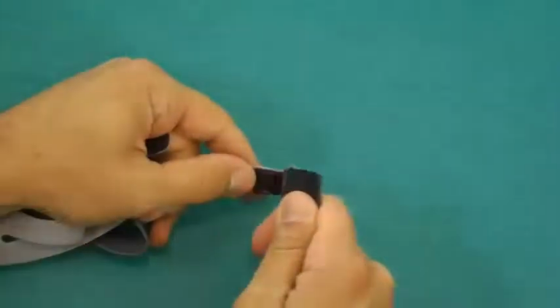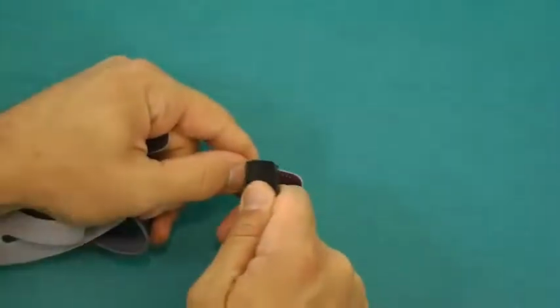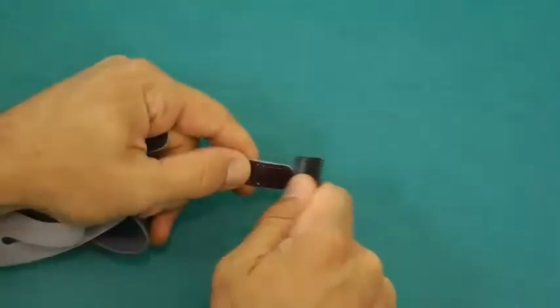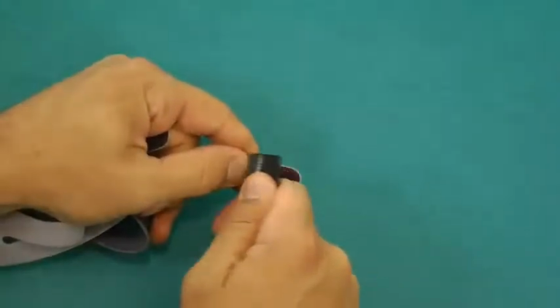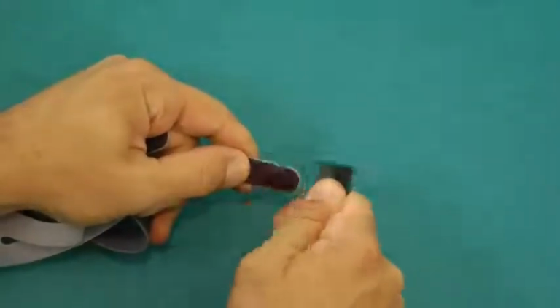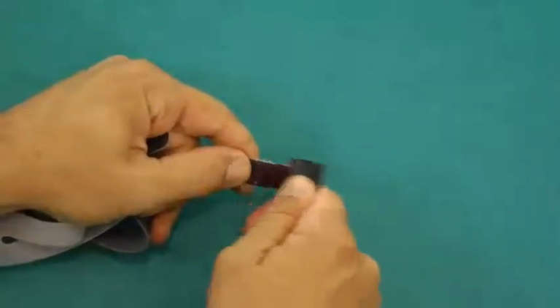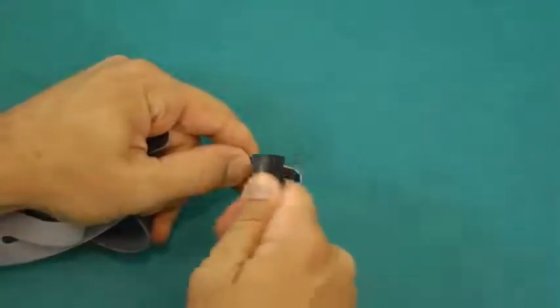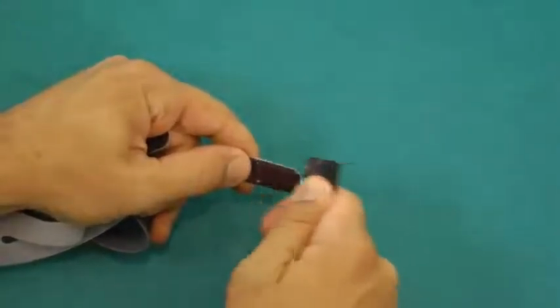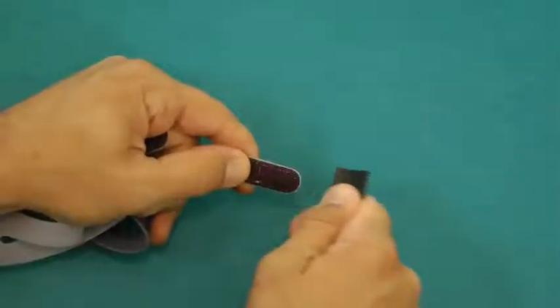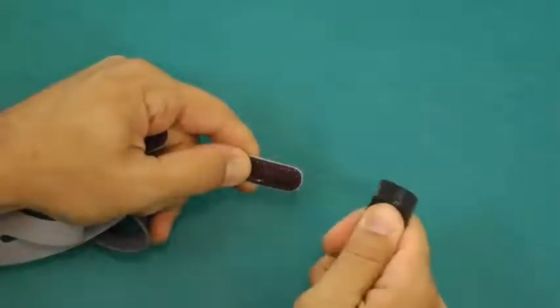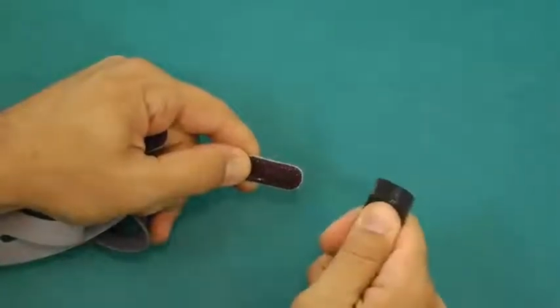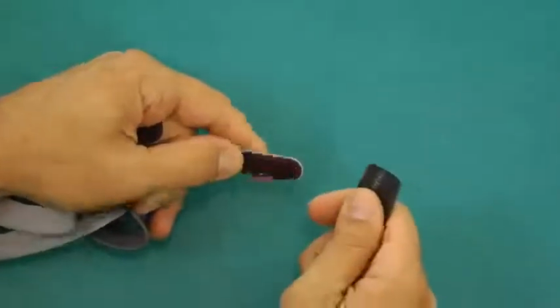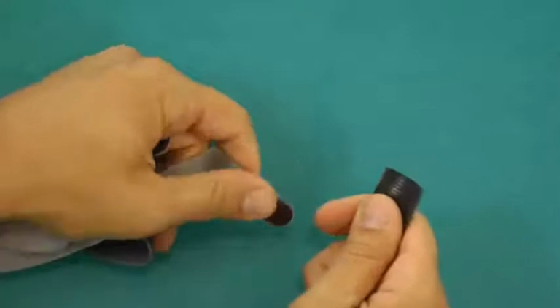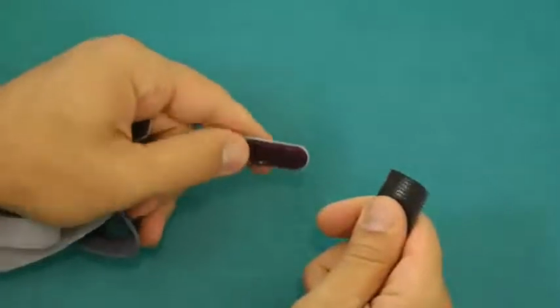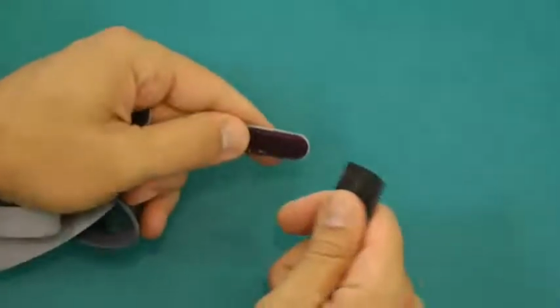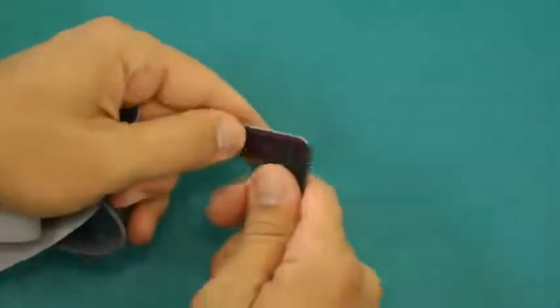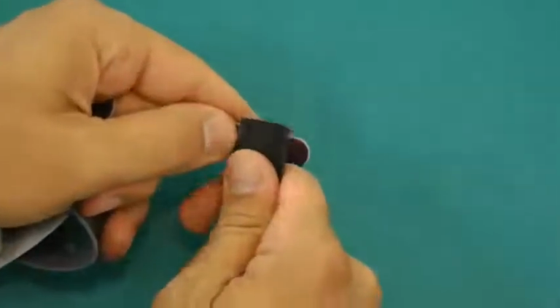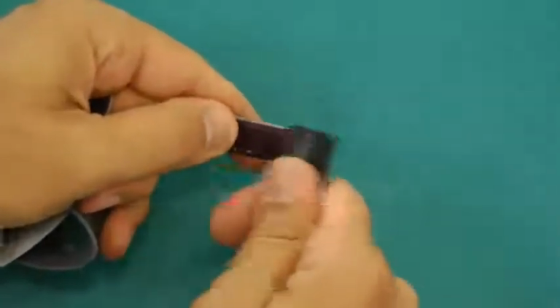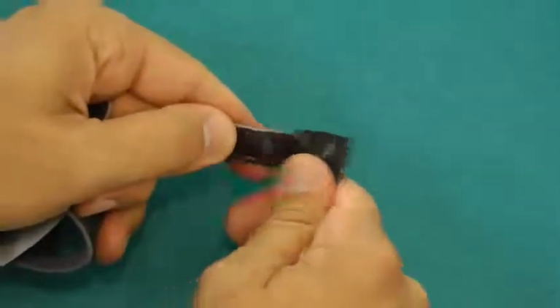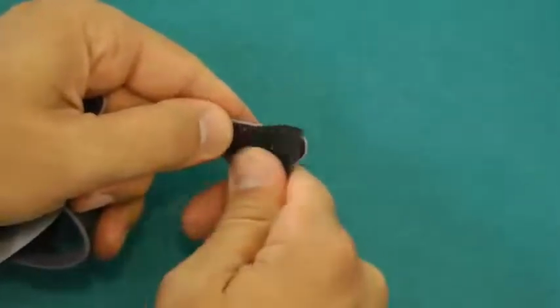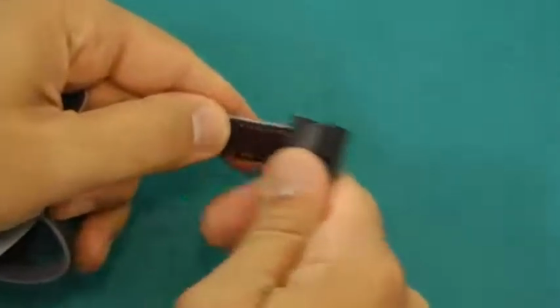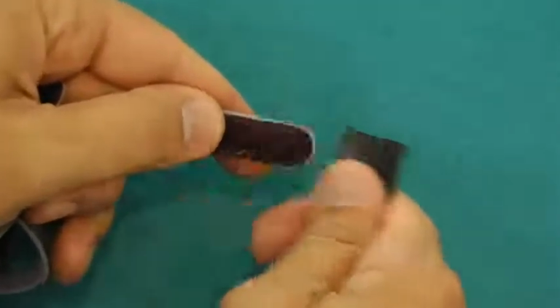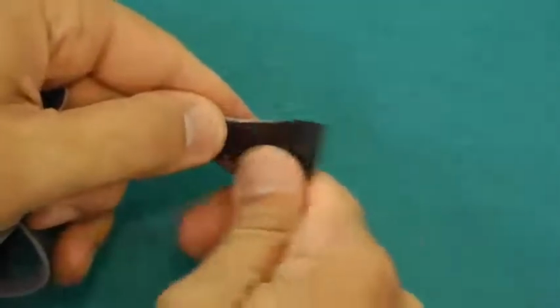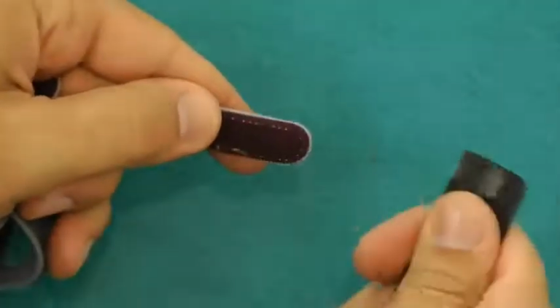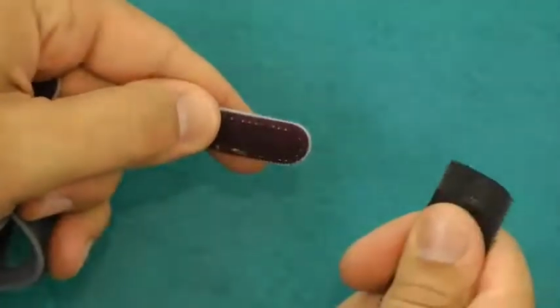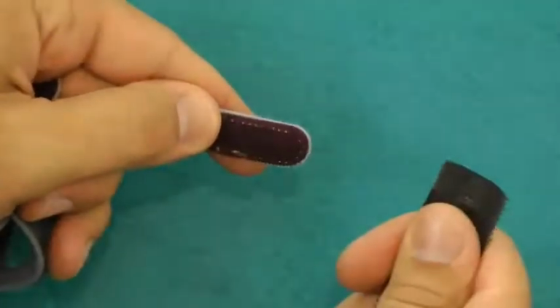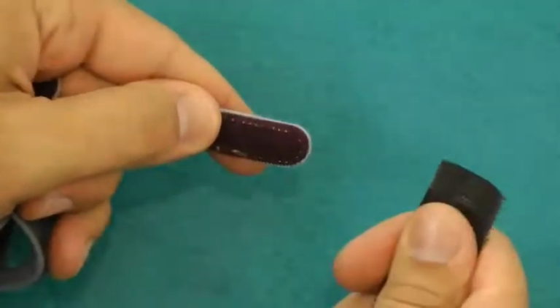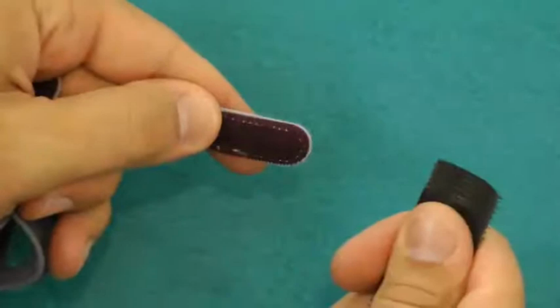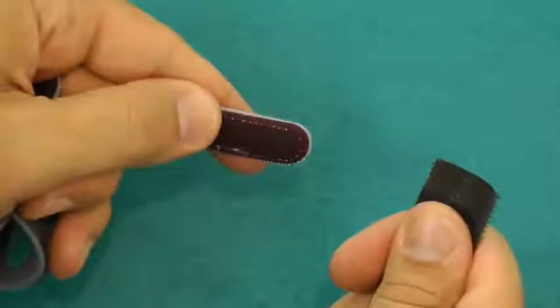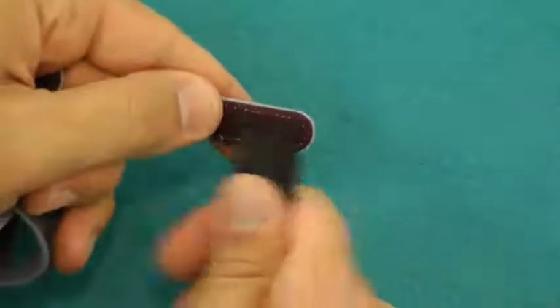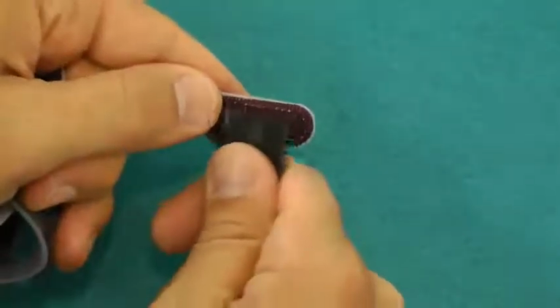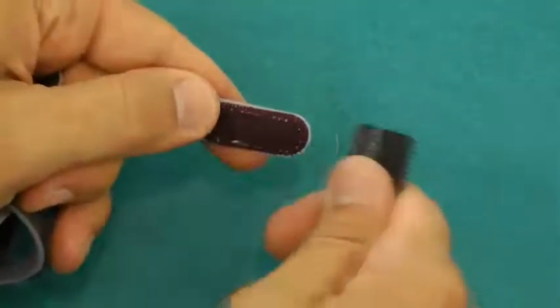To maximize the life of the straps, clean any lint or debris out of the hook portion of the strap with a very fine hairbrush or another piece of hook closure.